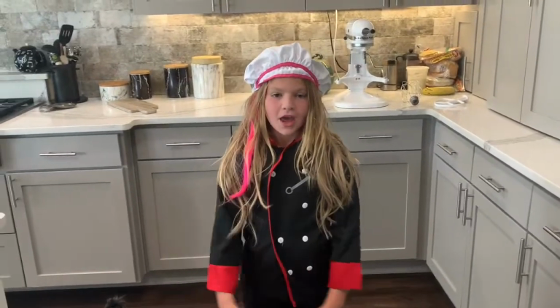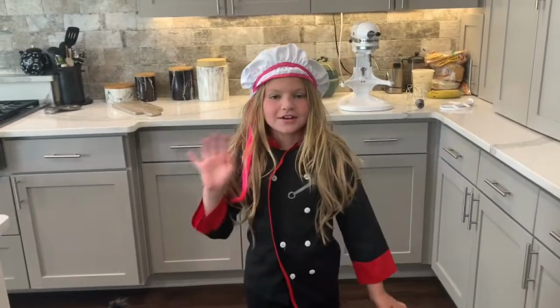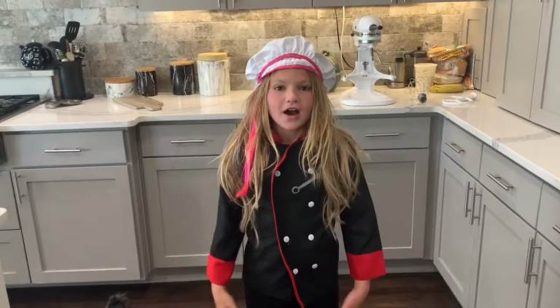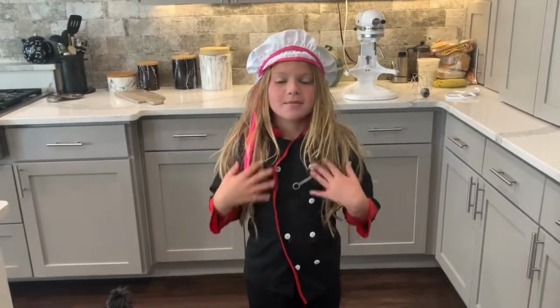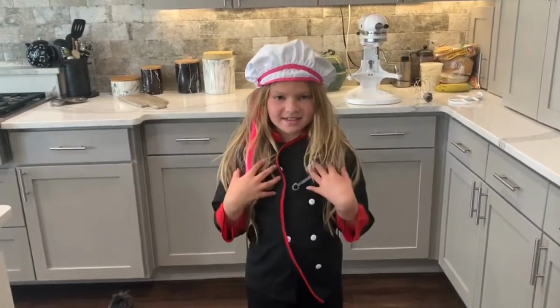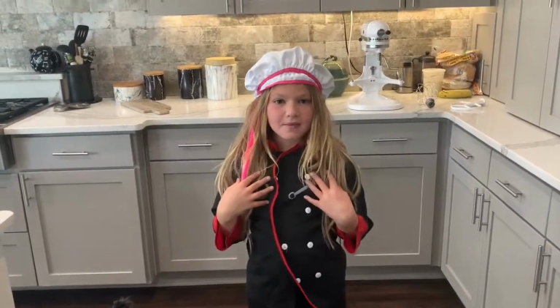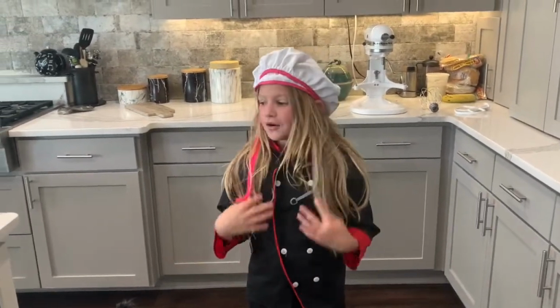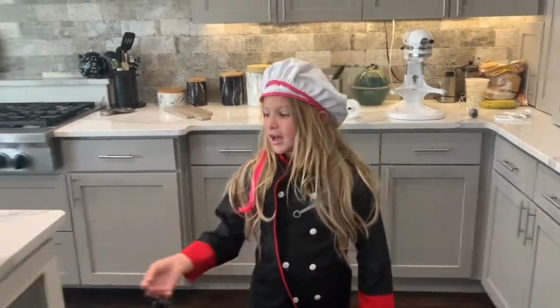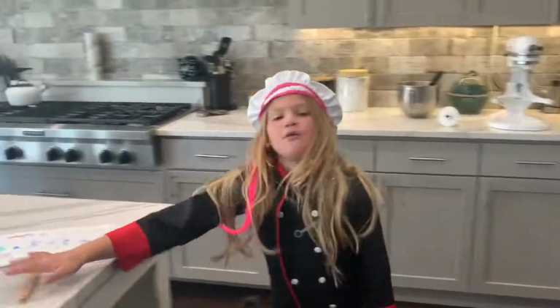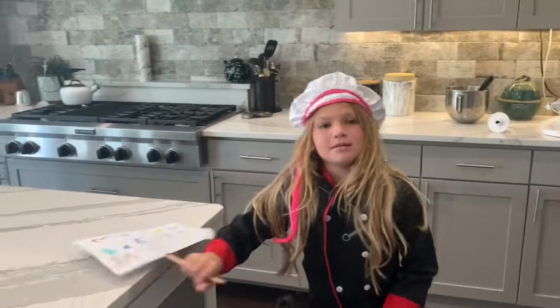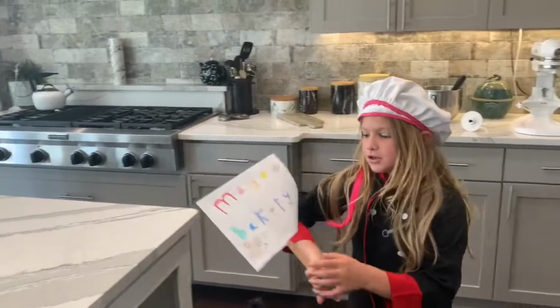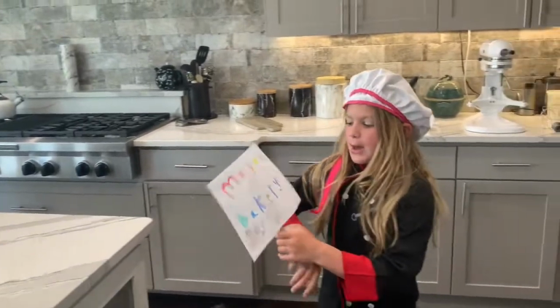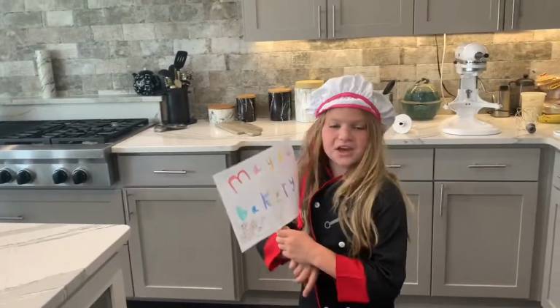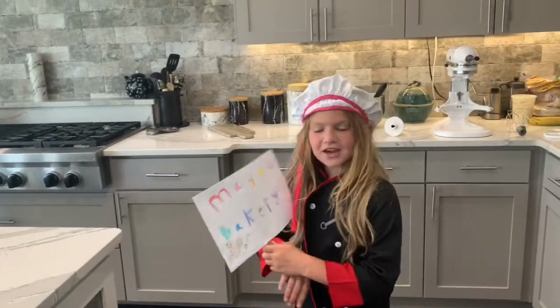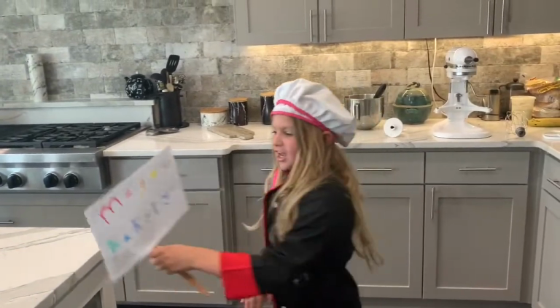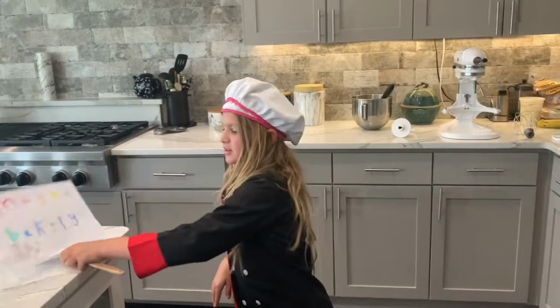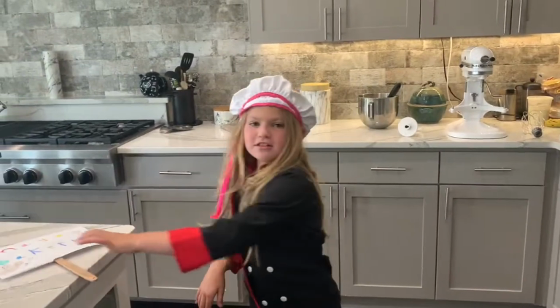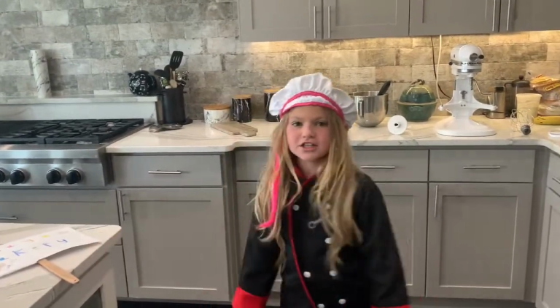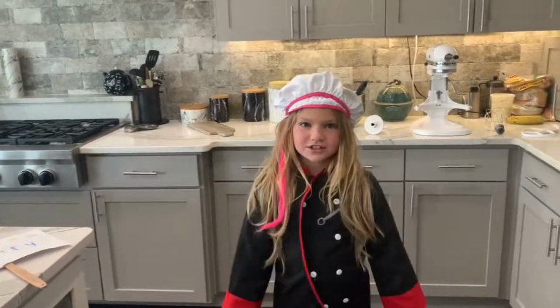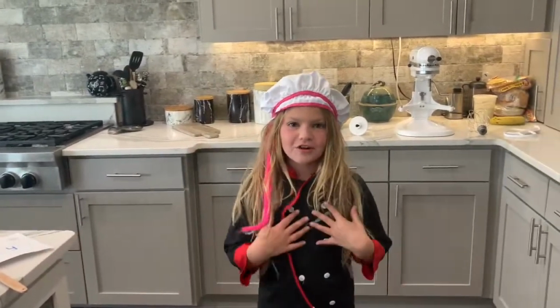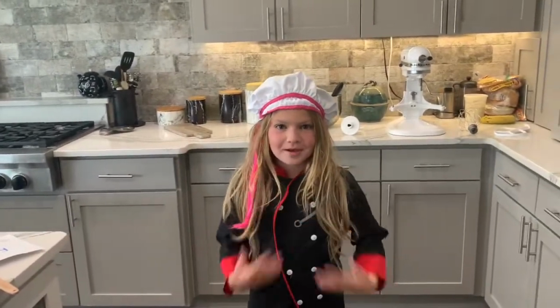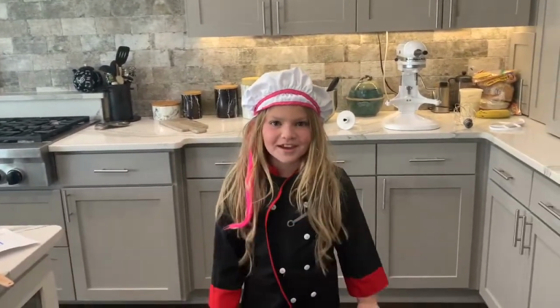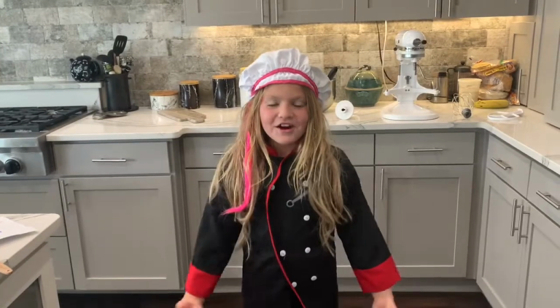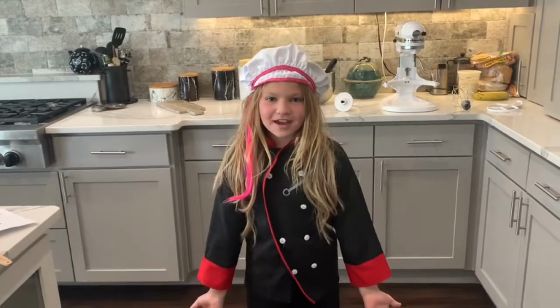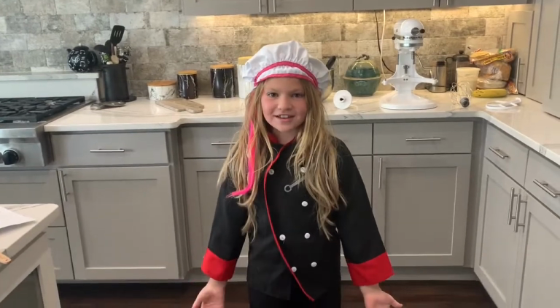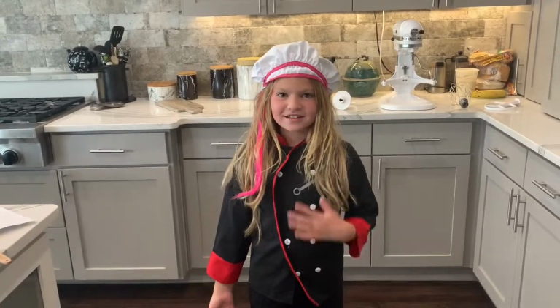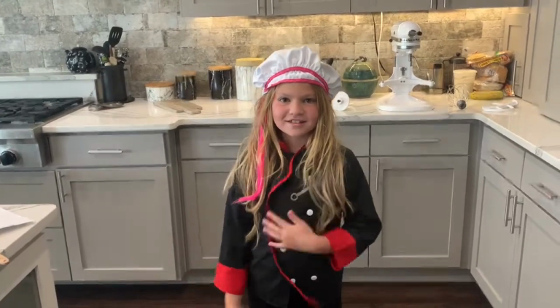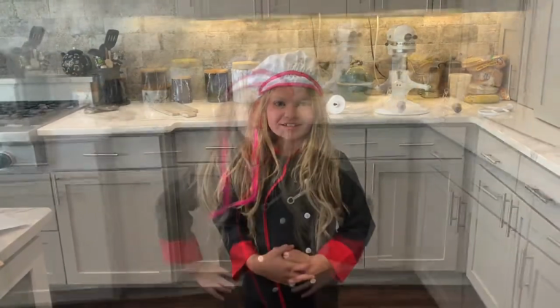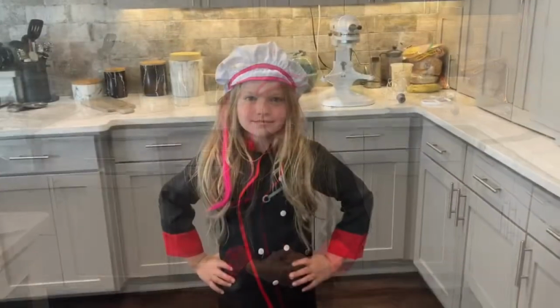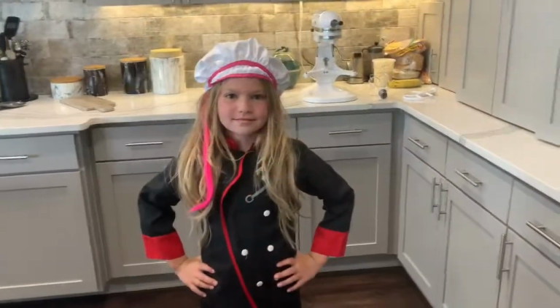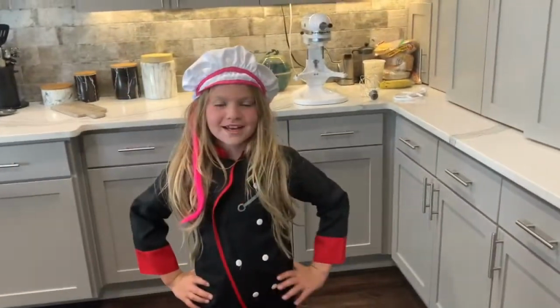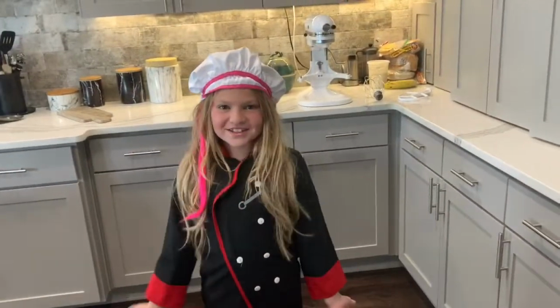Hello, my name is Alexis K Mayo and welcome to Mayo's Bakery. I'm so glad you're going to join me in making homemade cookies. Let's go.